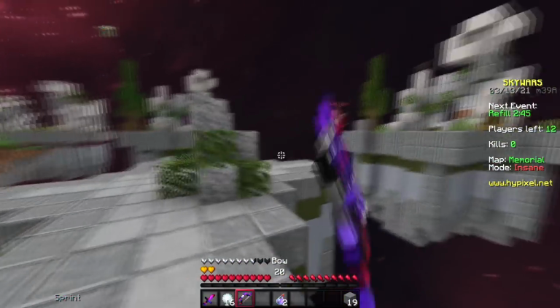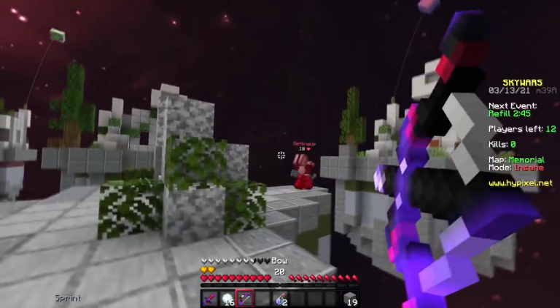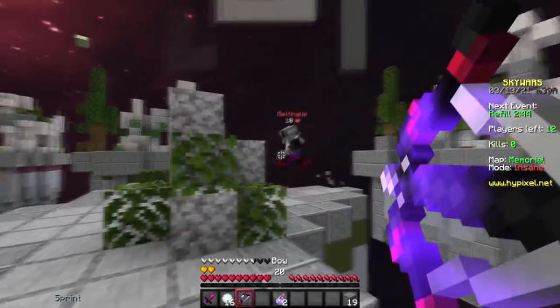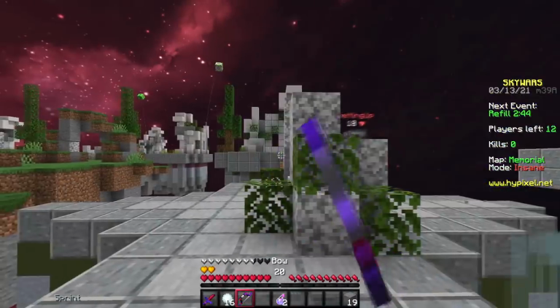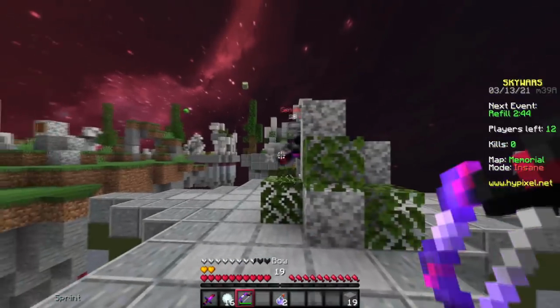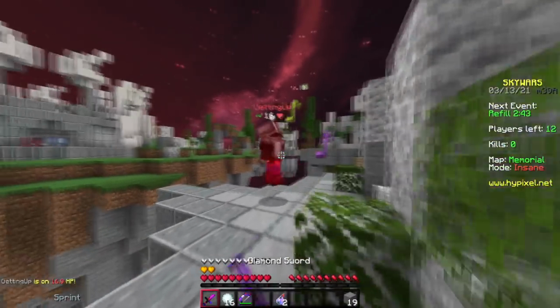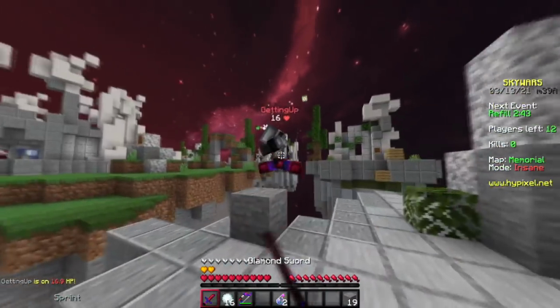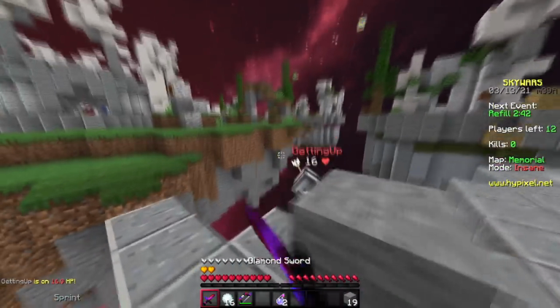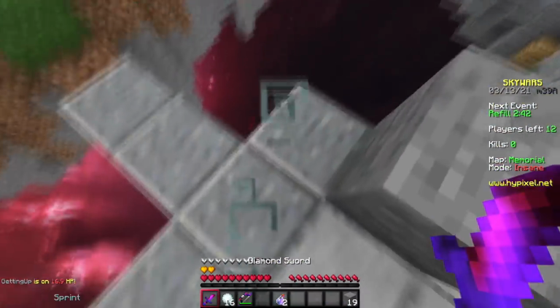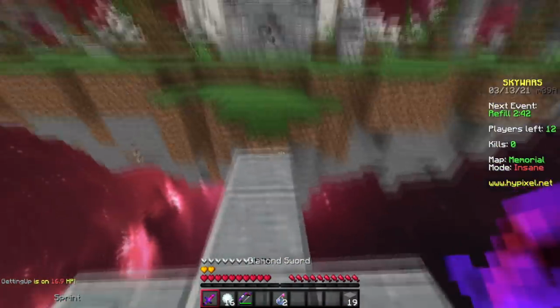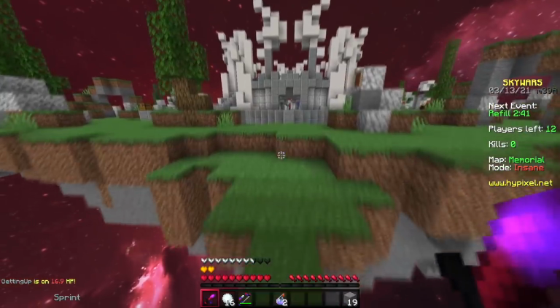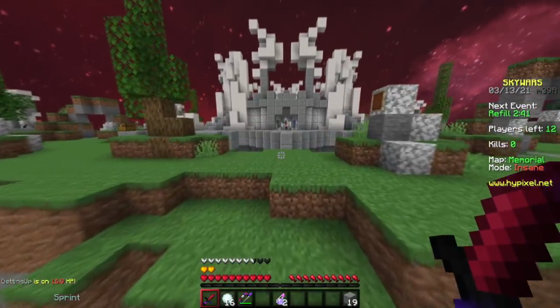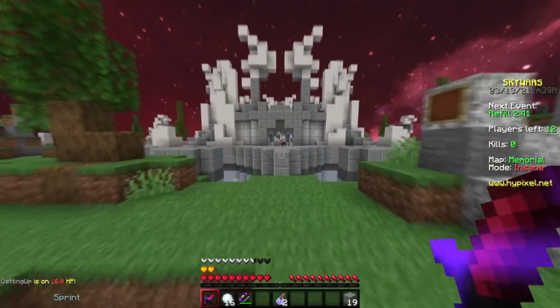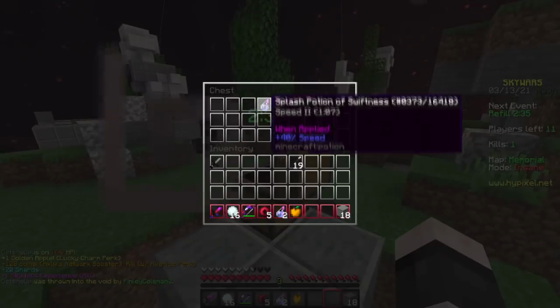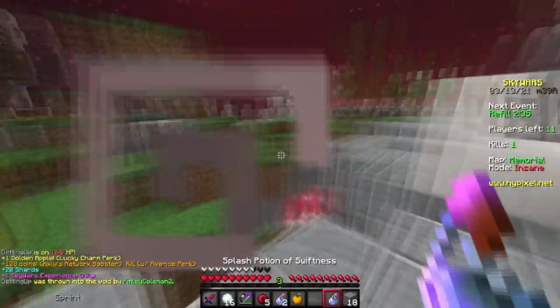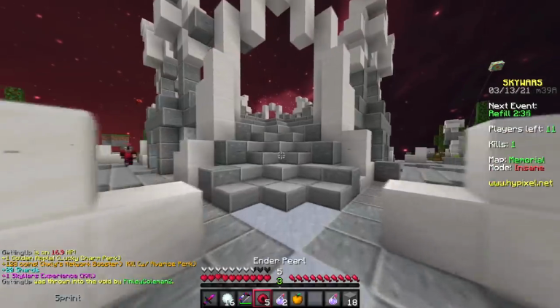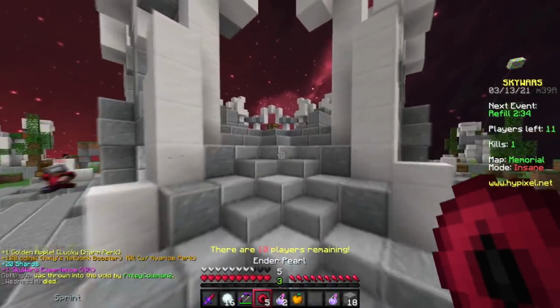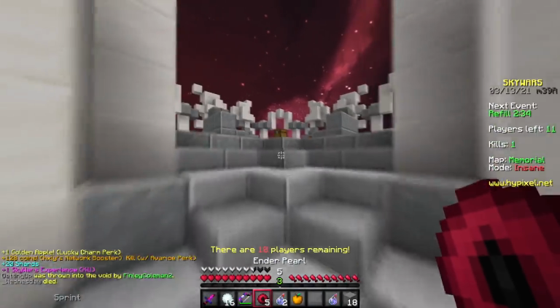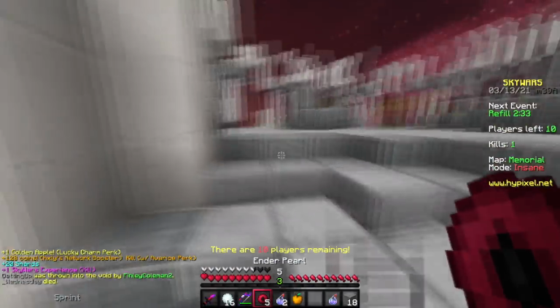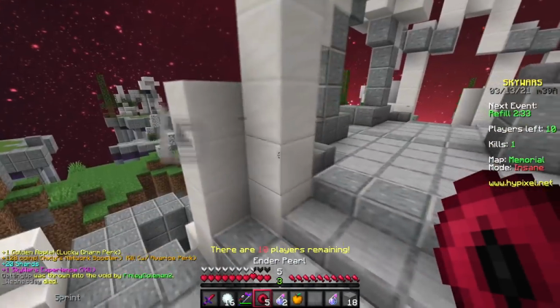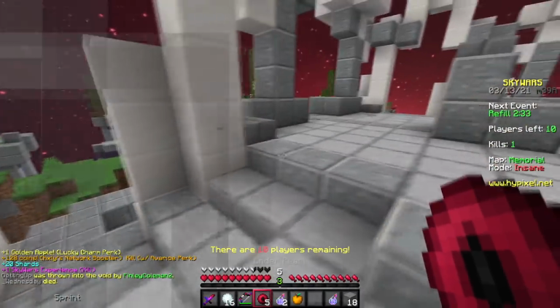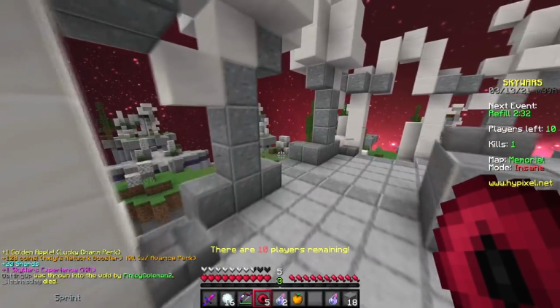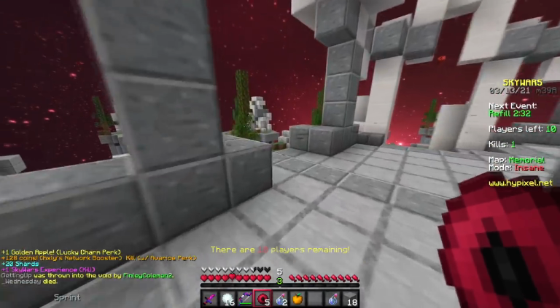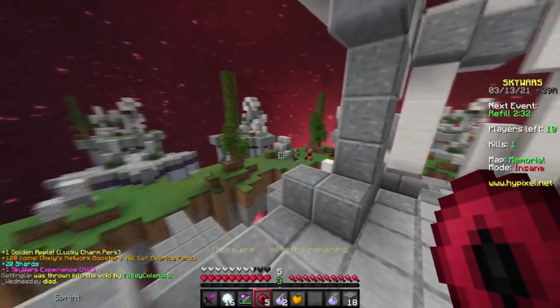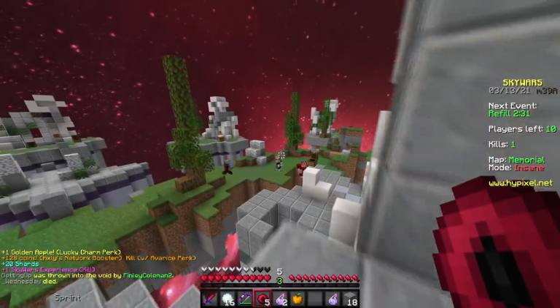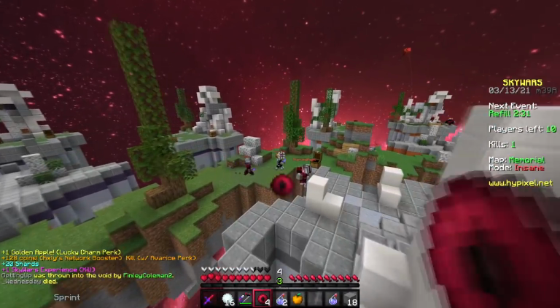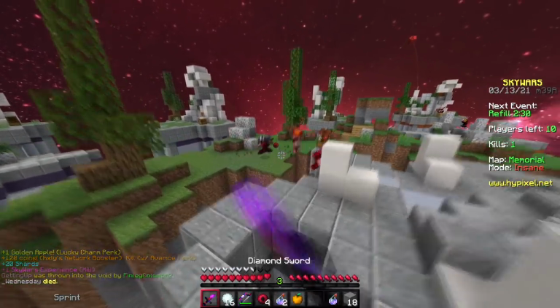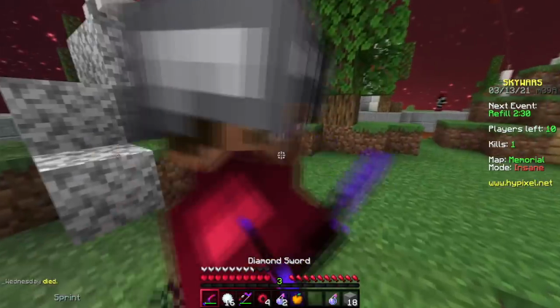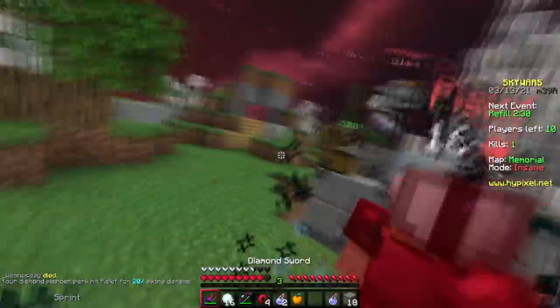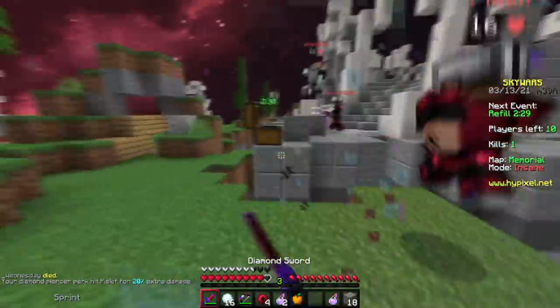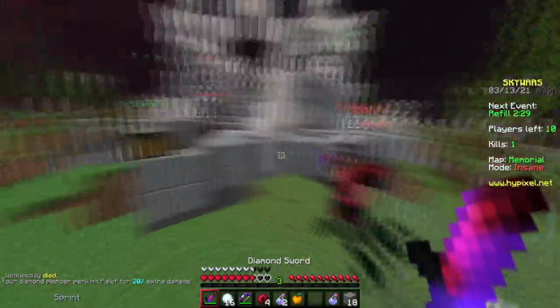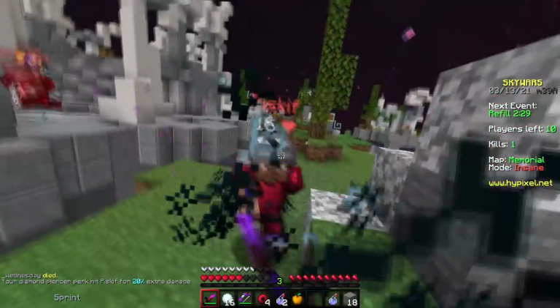Here's the custom bow animation. That actually killed that guy — that's quite funny. Here are the pearls. I think the pearls look awesome. I have like this black eye in the center of them, kind of like the eye of ender, but on the pearl obviously.